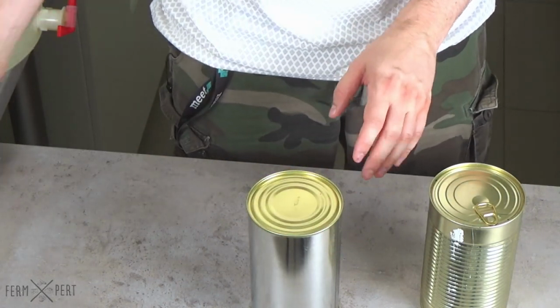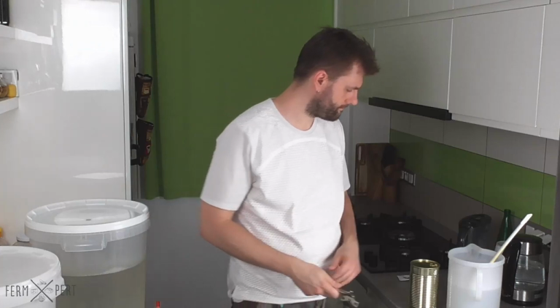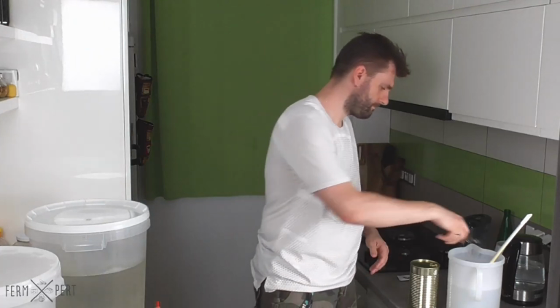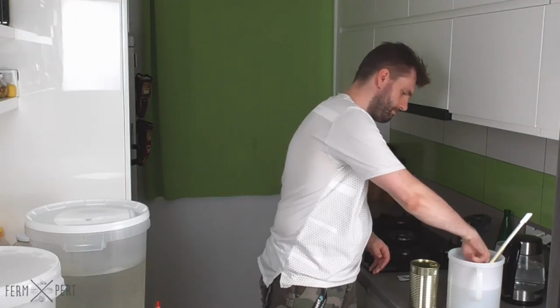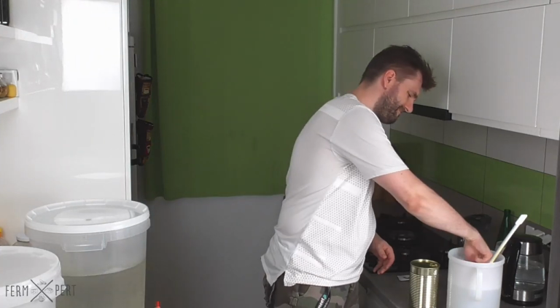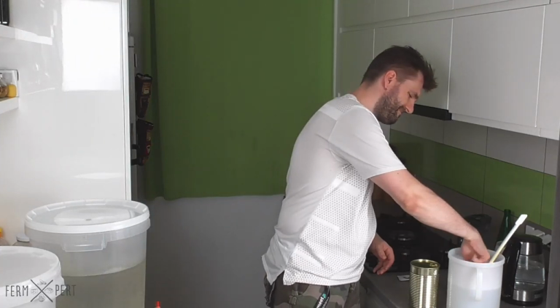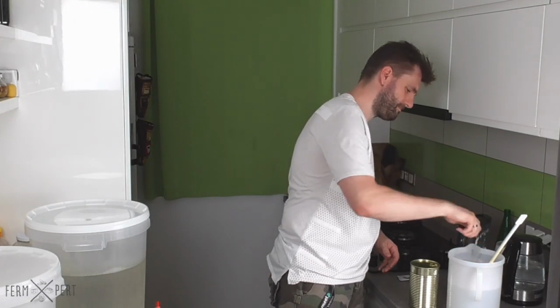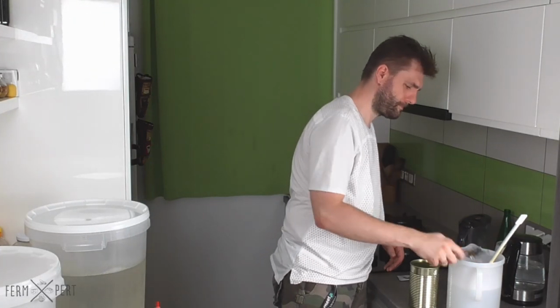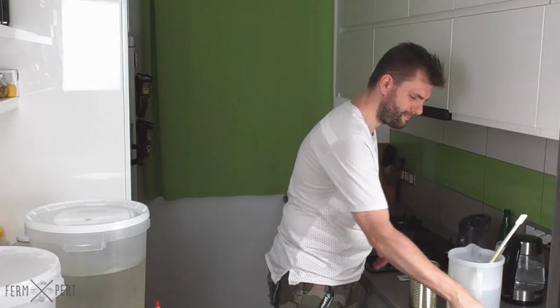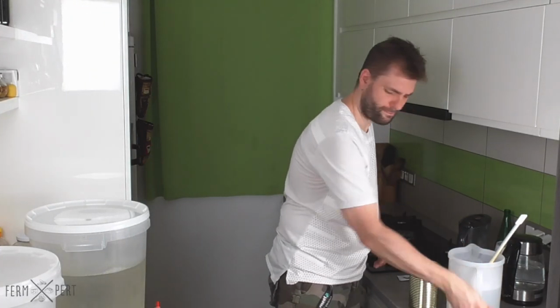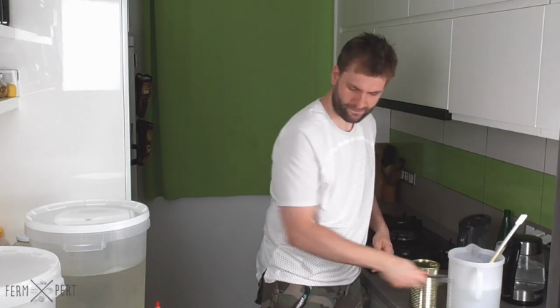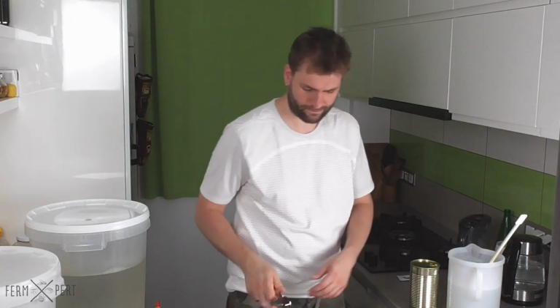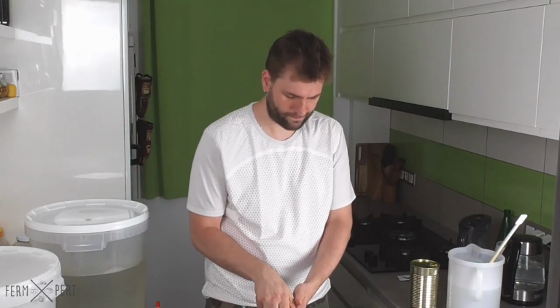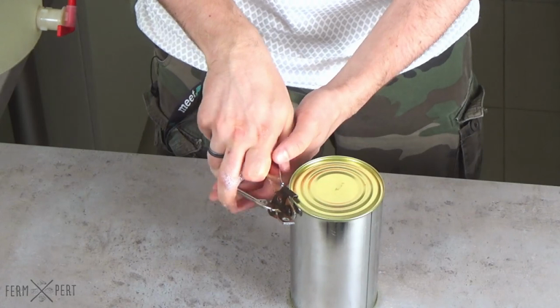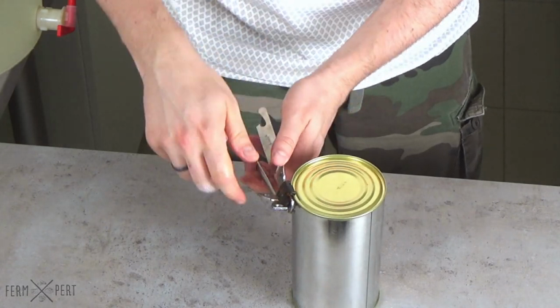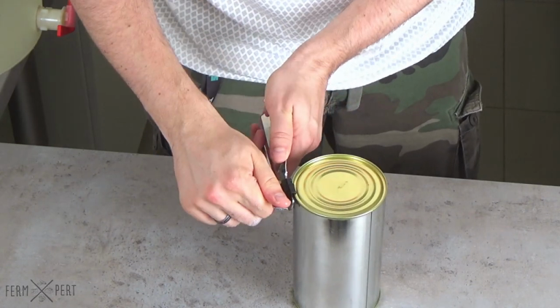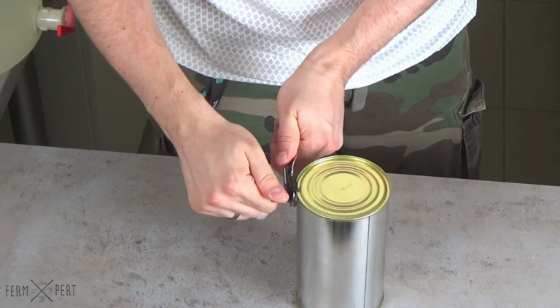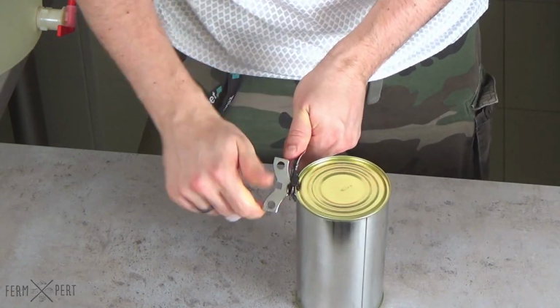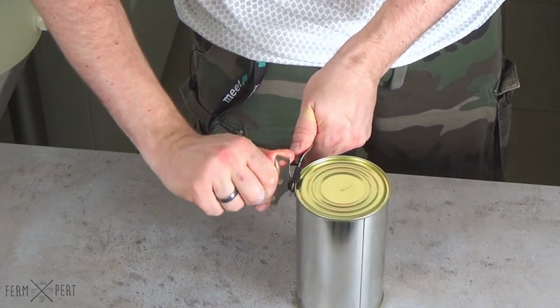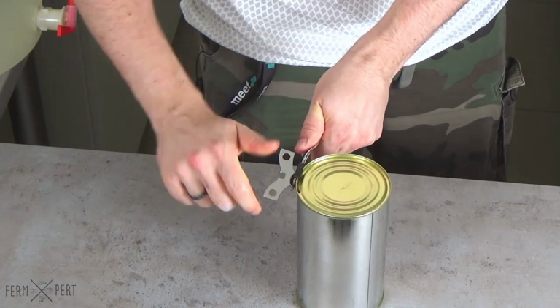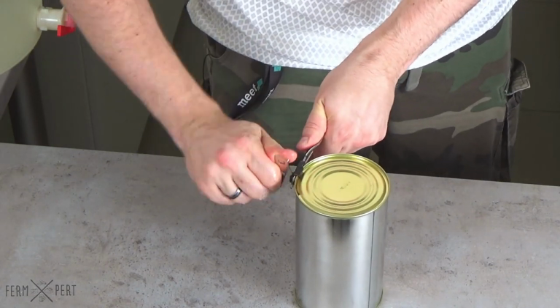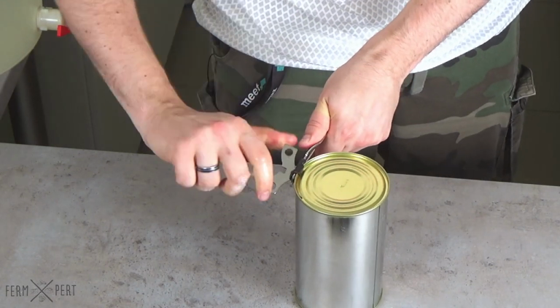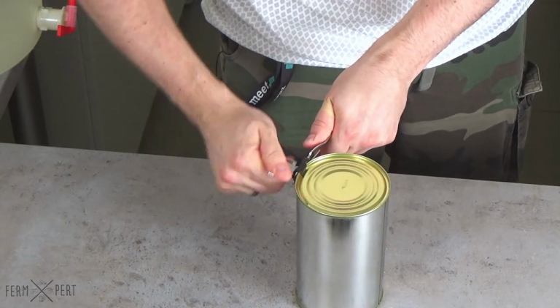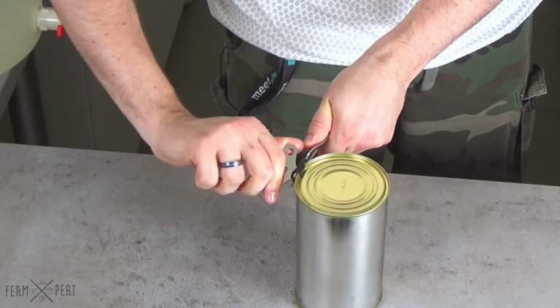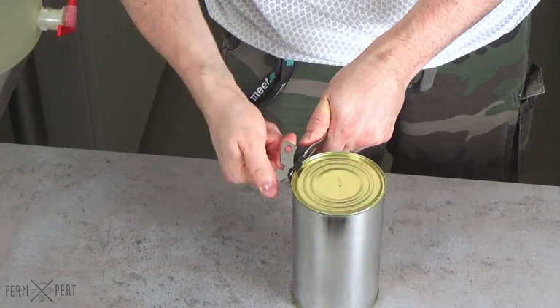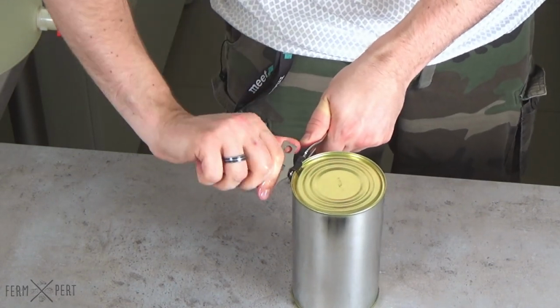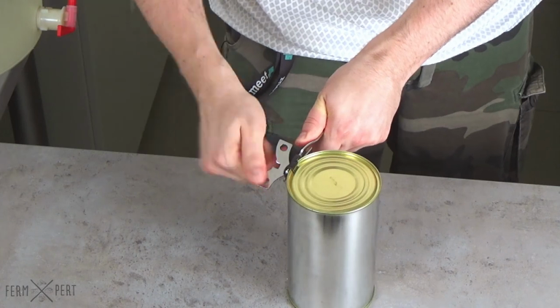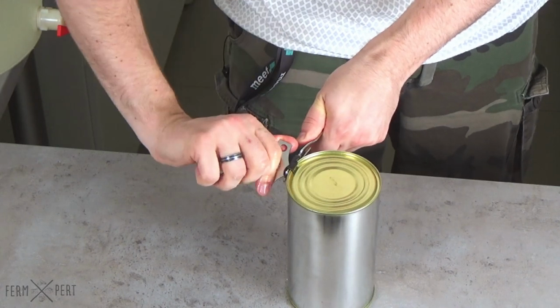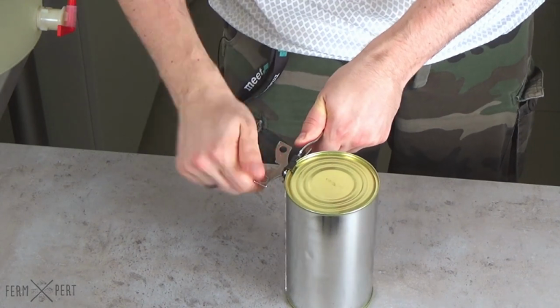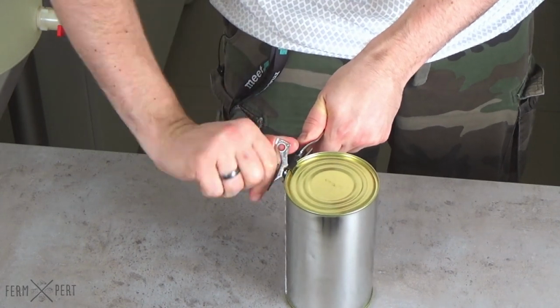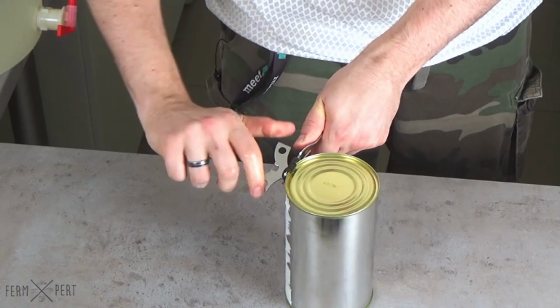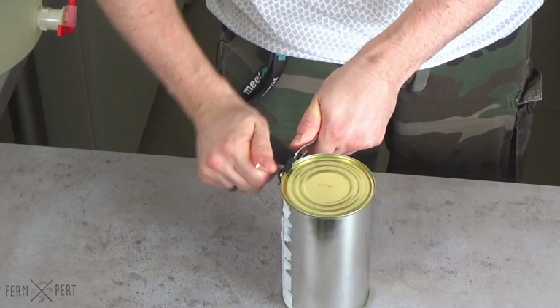I start by opening the can. I dip the can opener in a no-rinse liquid sanitiser. I need to work with sanitised equipment since the wort isn't going to be boiled and I run an increased risk of infection.